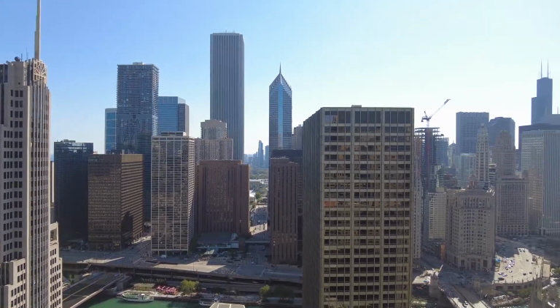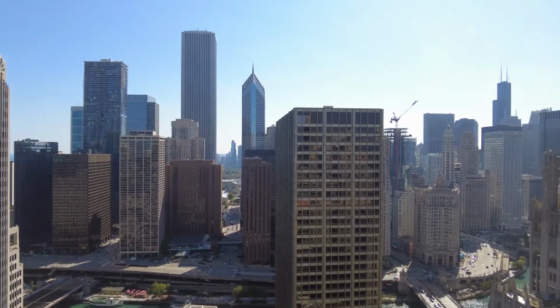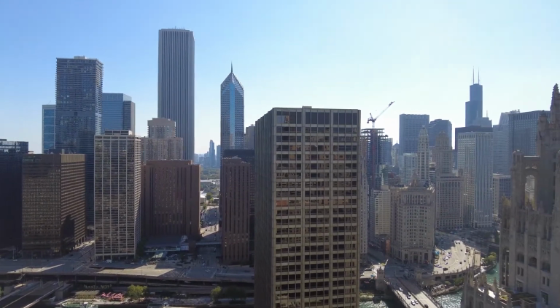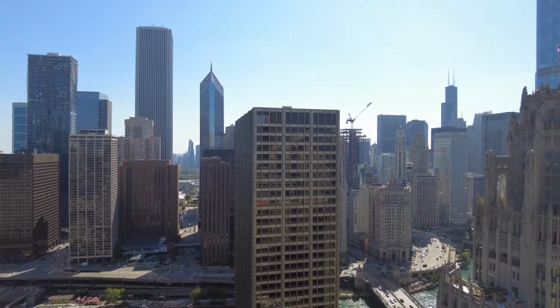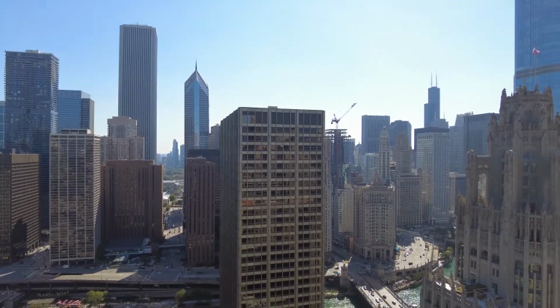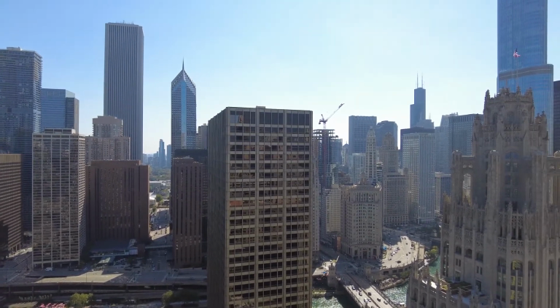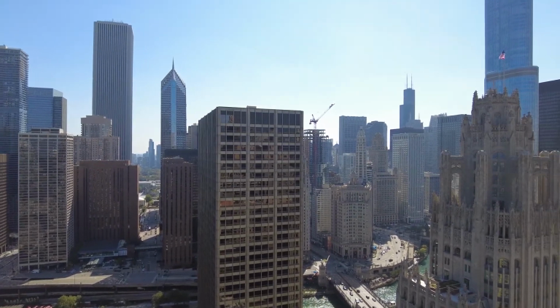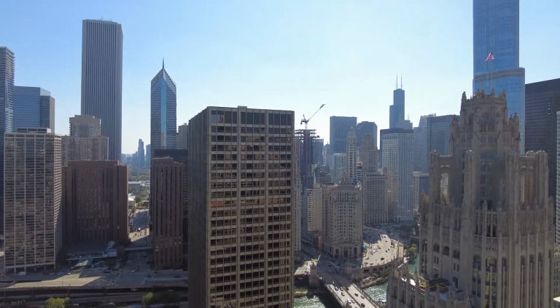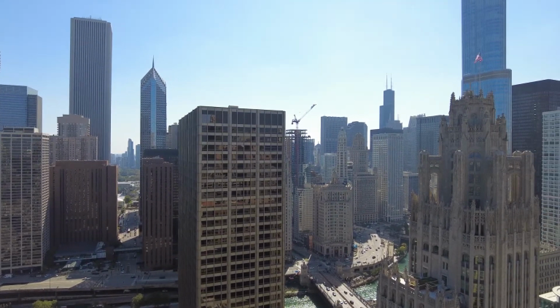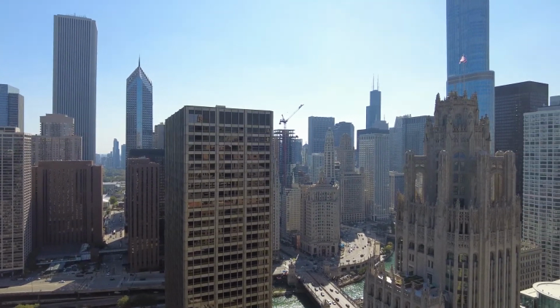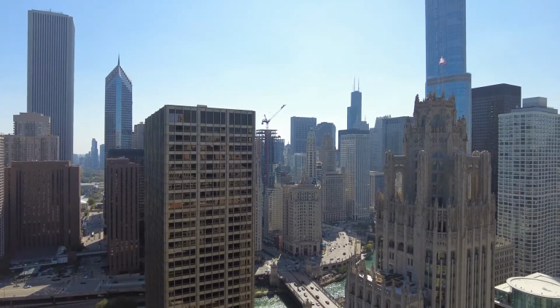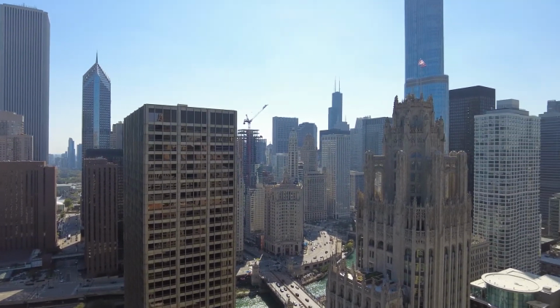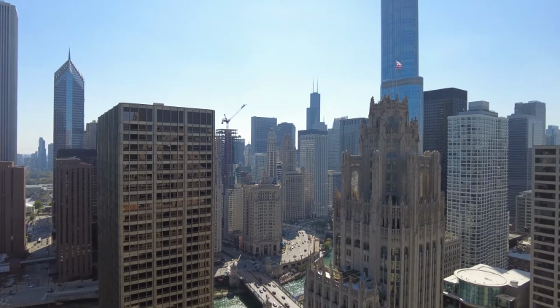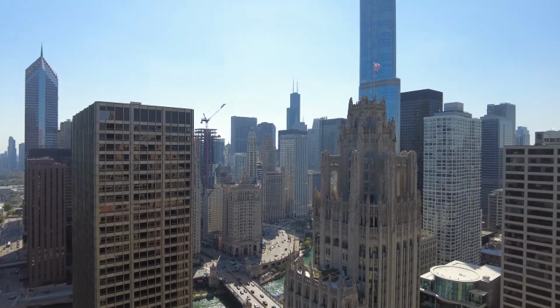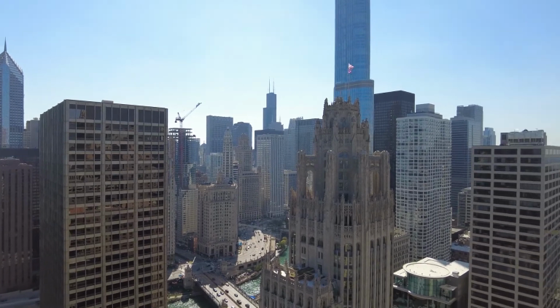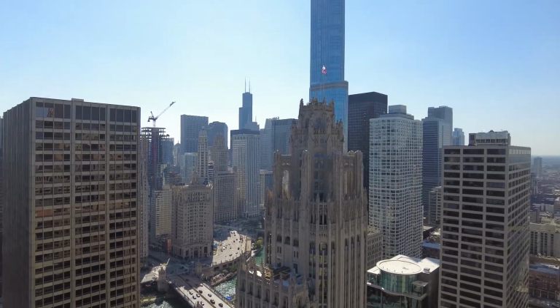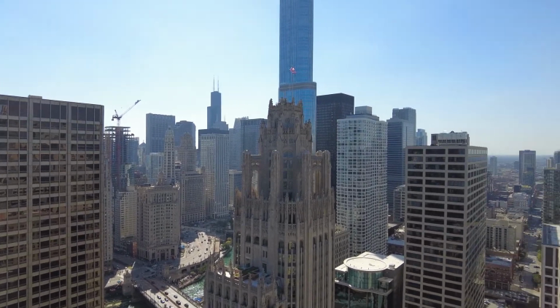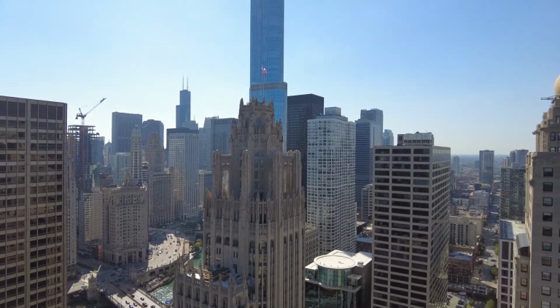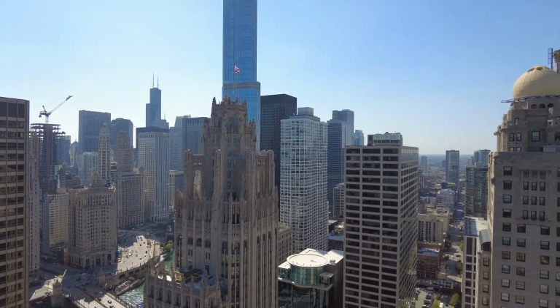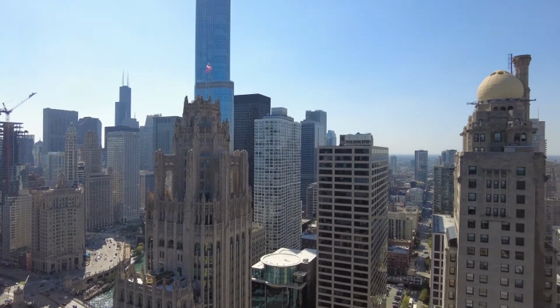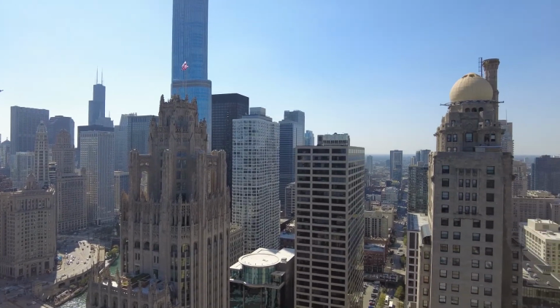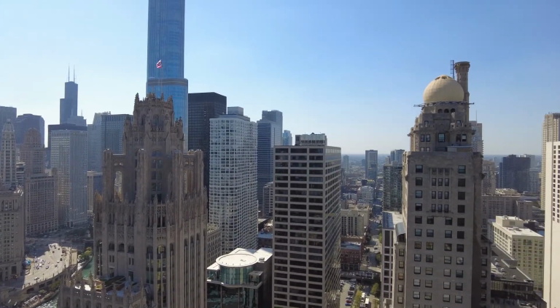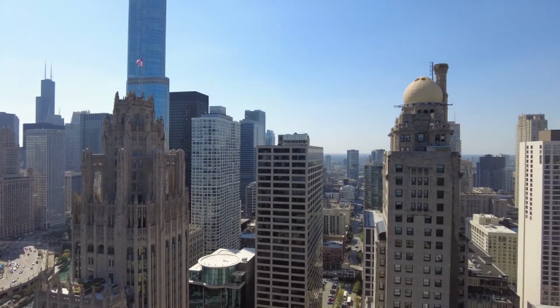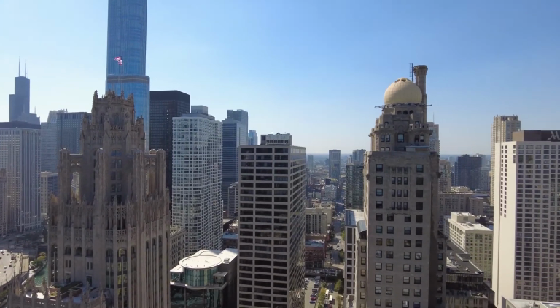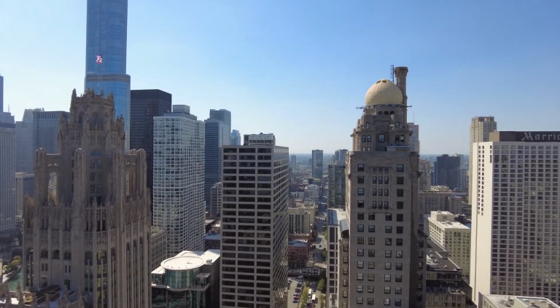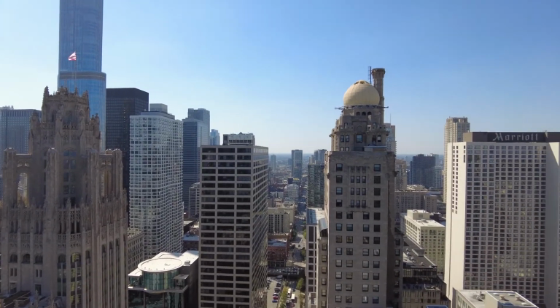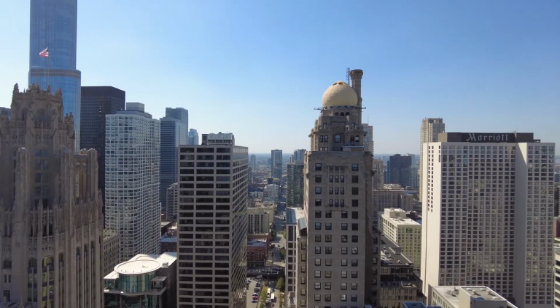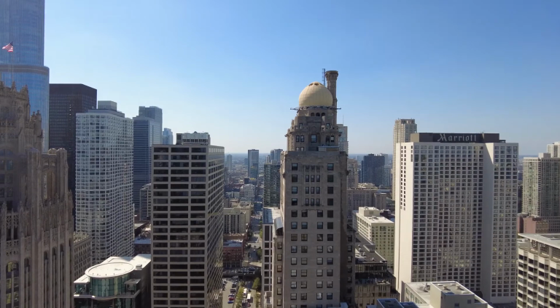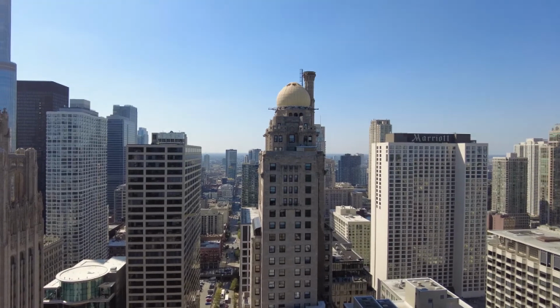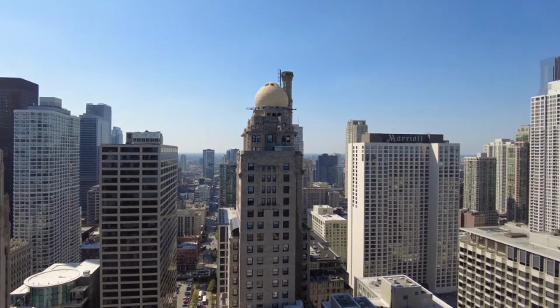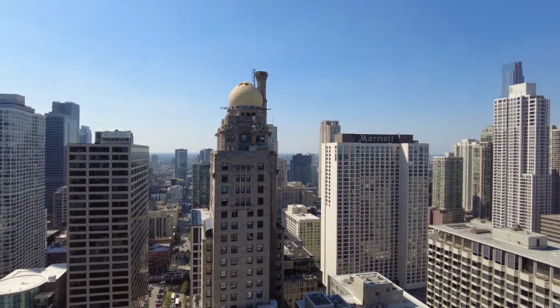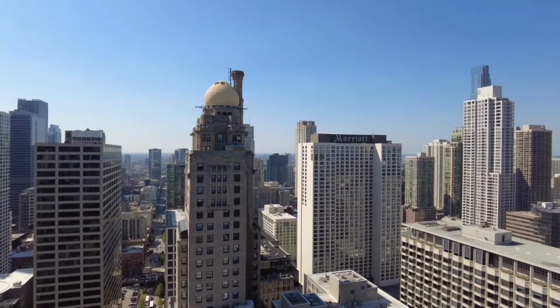Turning east for a view over the Loop skyline and Tribune Tower, then panning toward Michigan Avenue's Magnificent Mile, also a short block away.